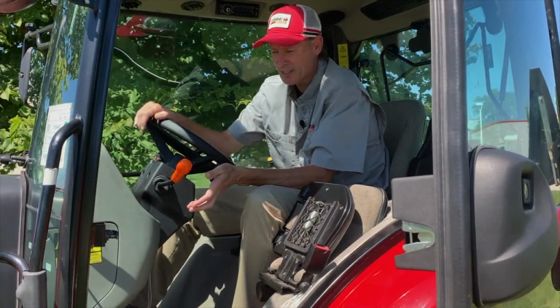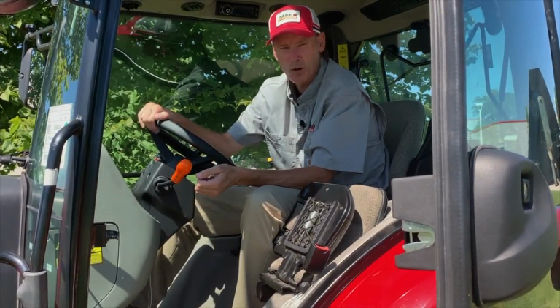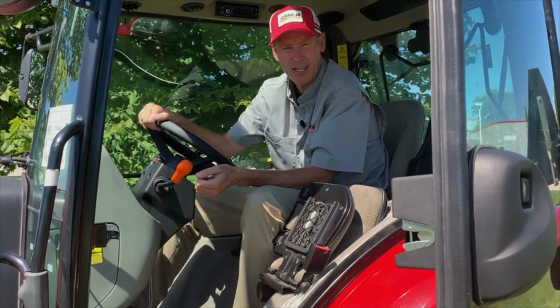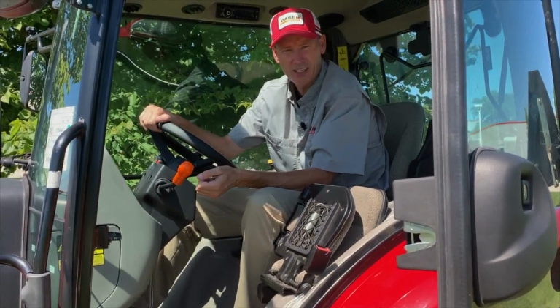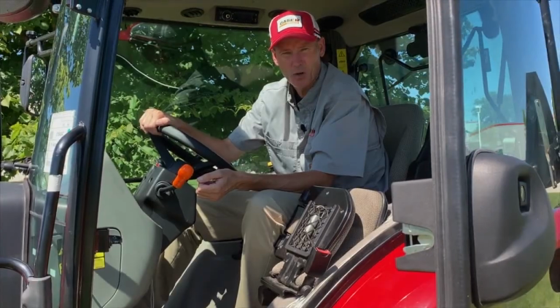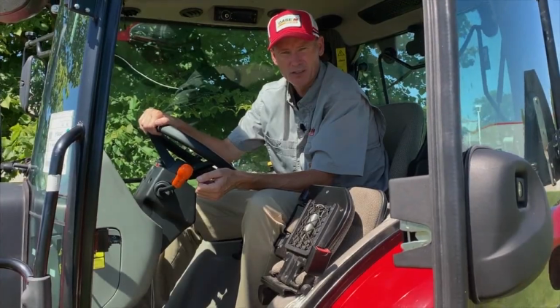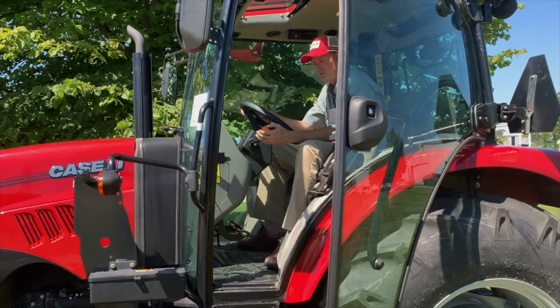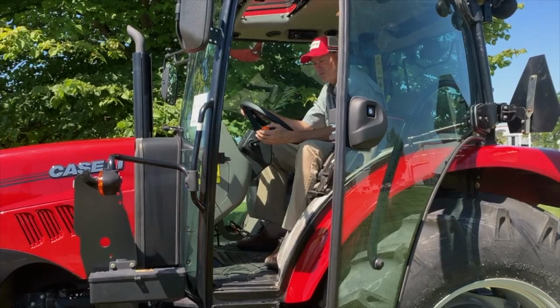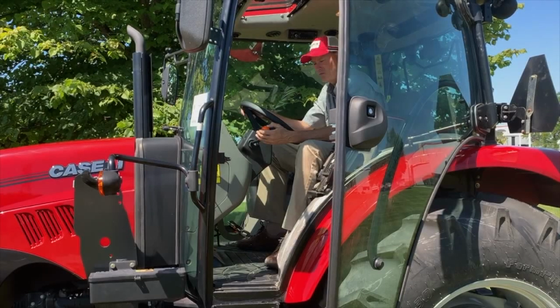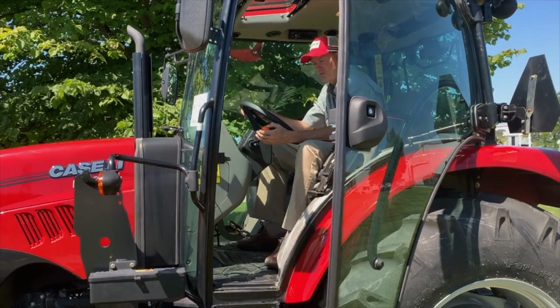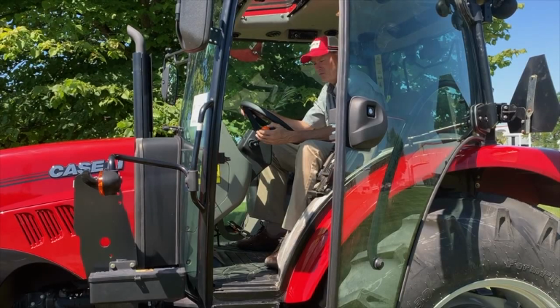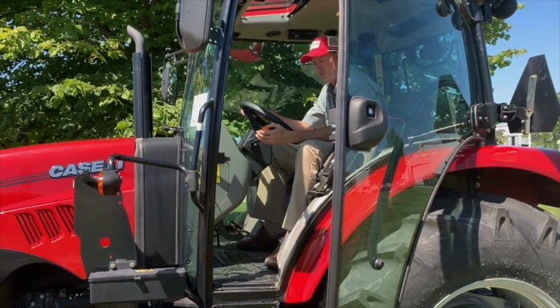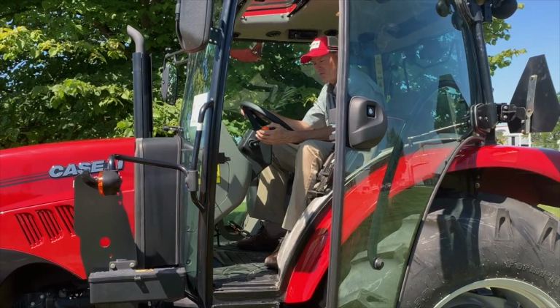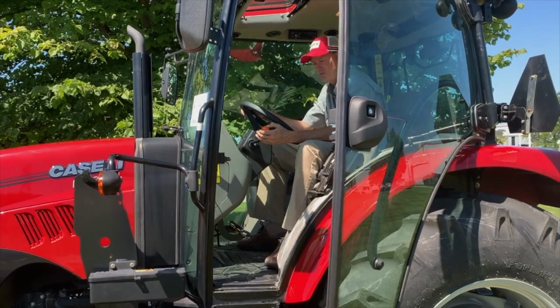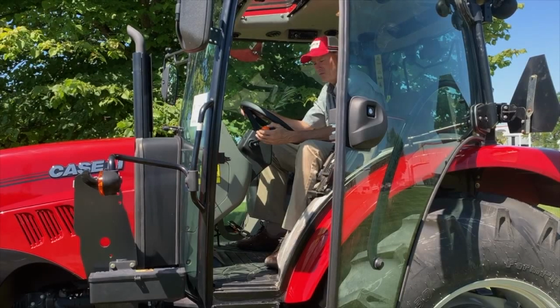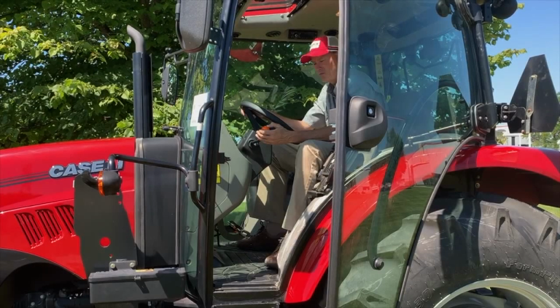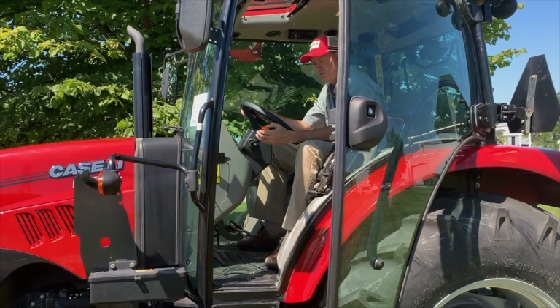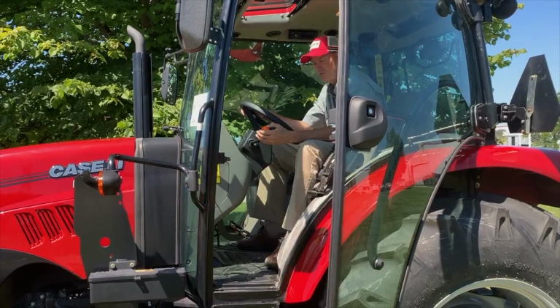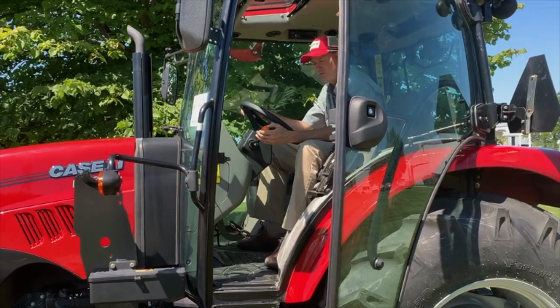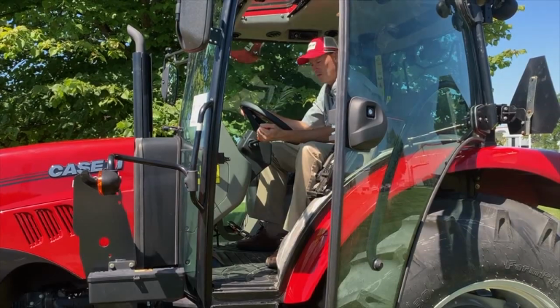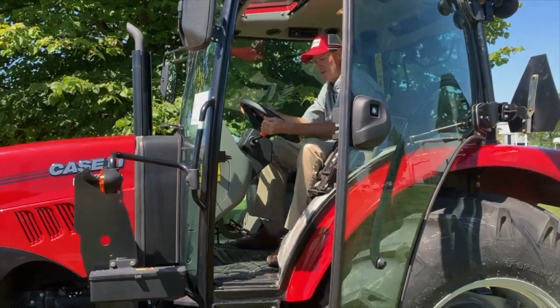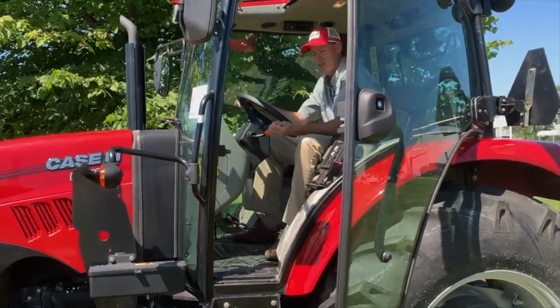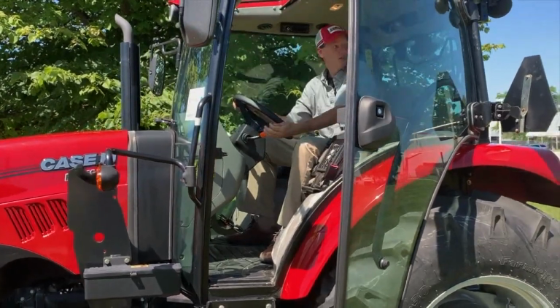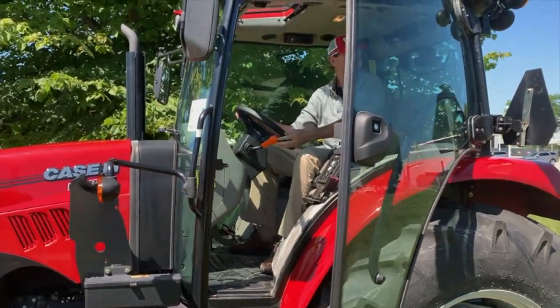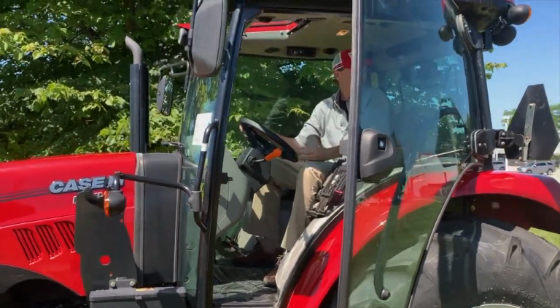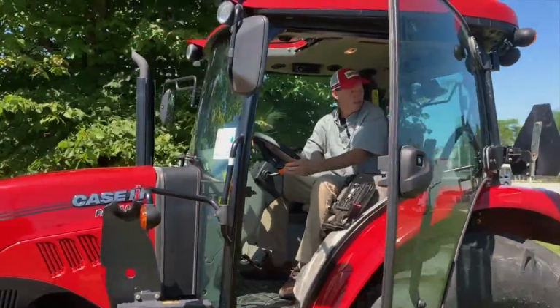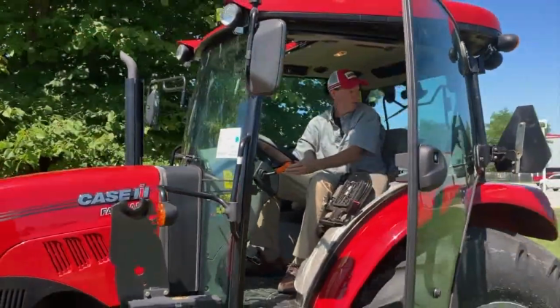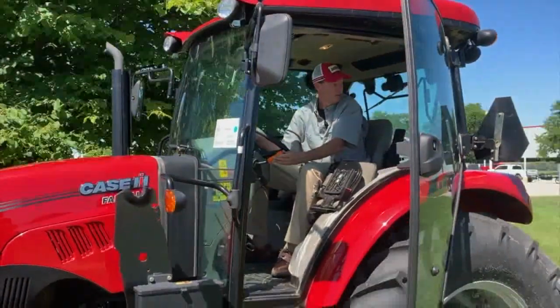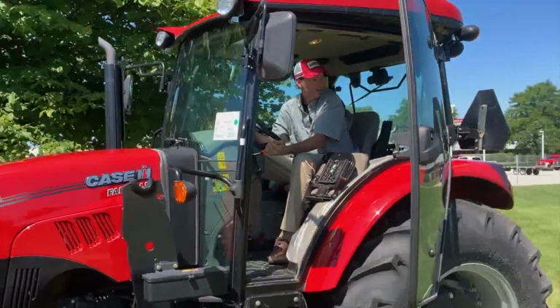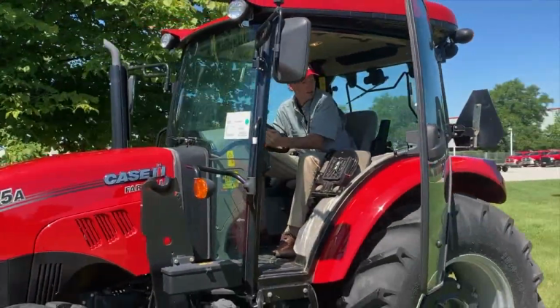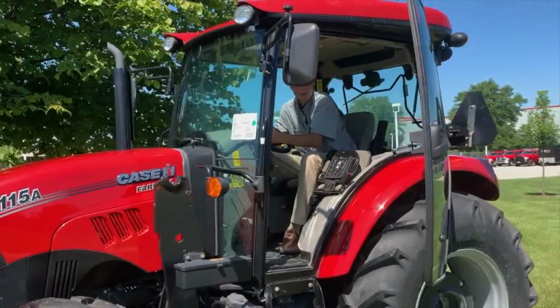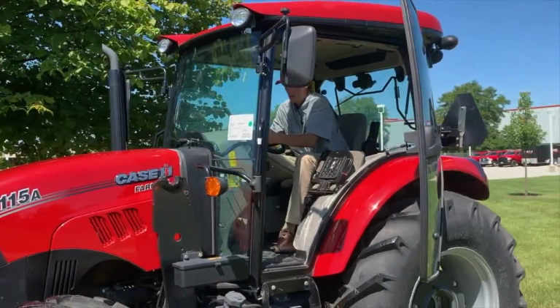Let's take a quick look at how this thing actually works. There's three ranges and four gears. The Power Shuttle is right here — you simply pull back to go in reverse and push forward to go forward.